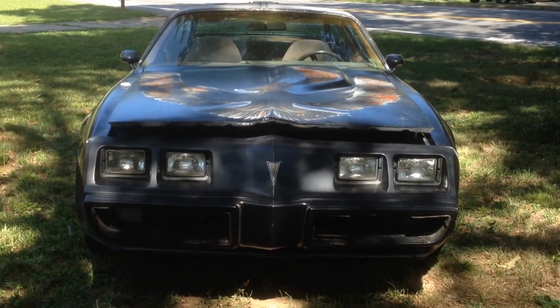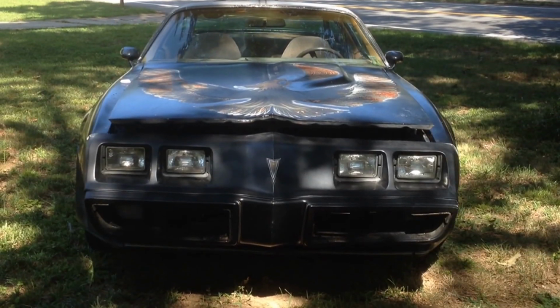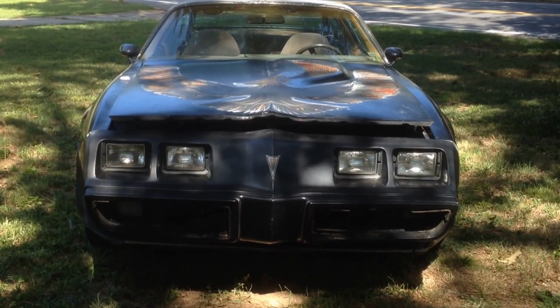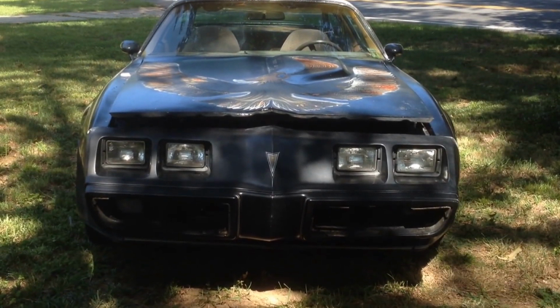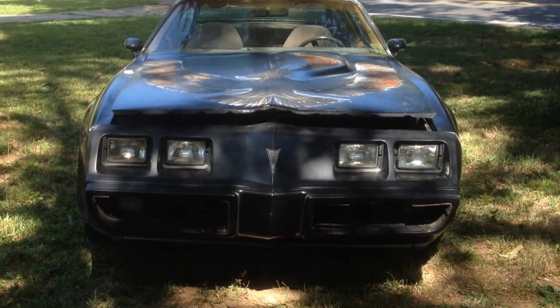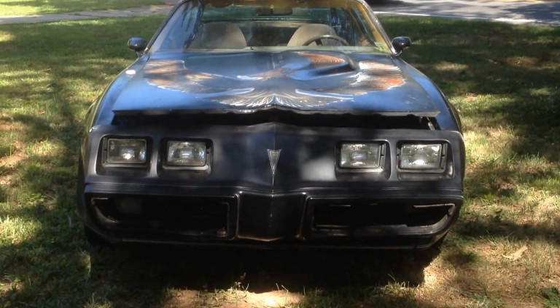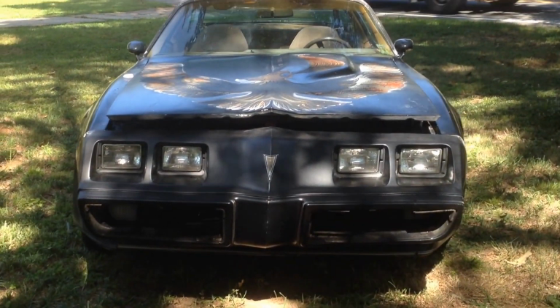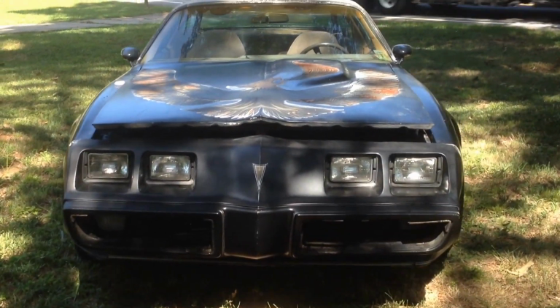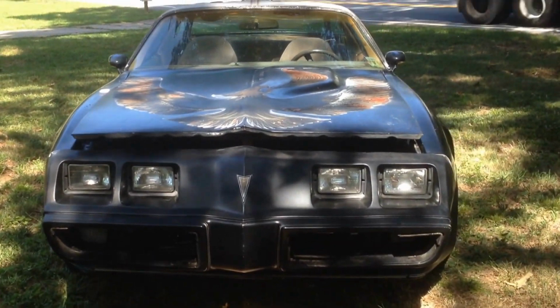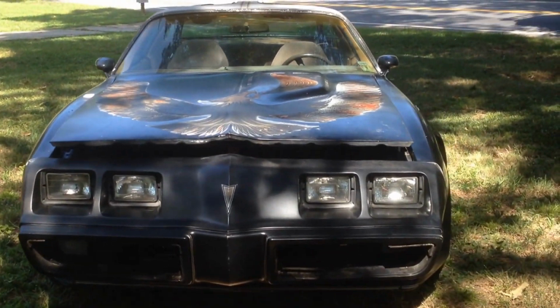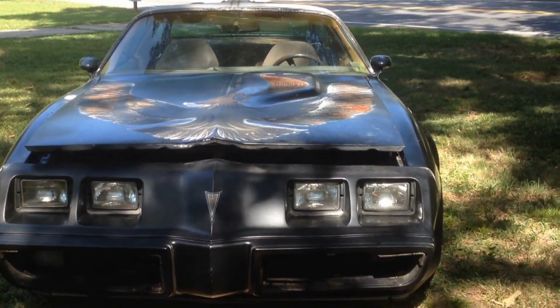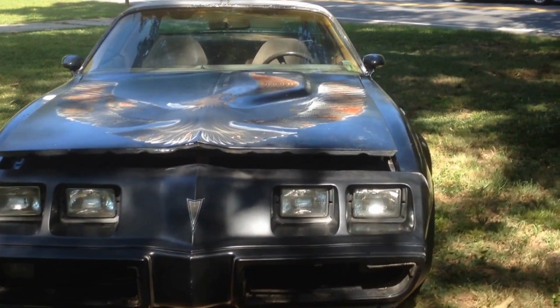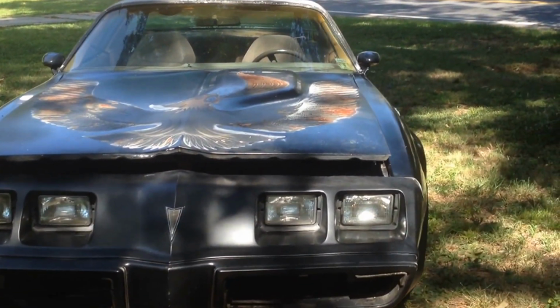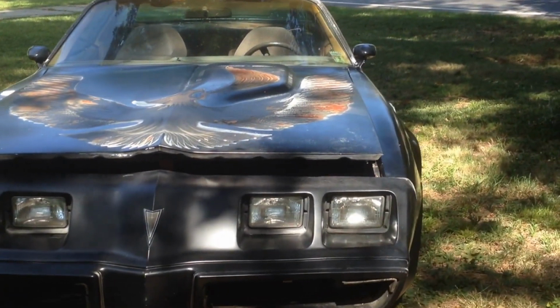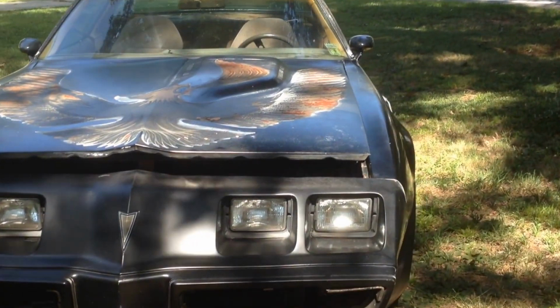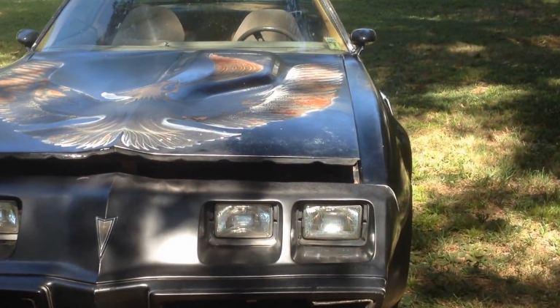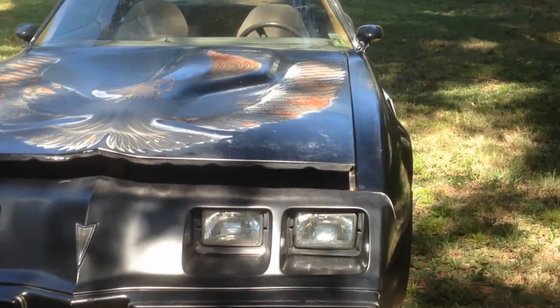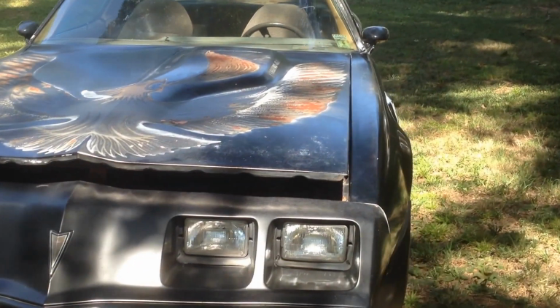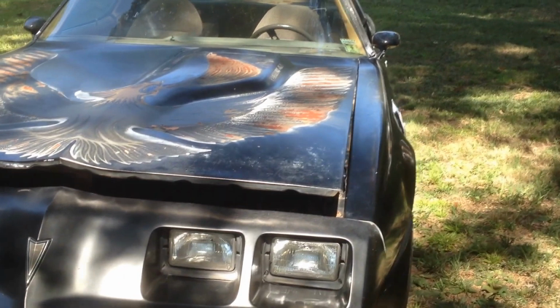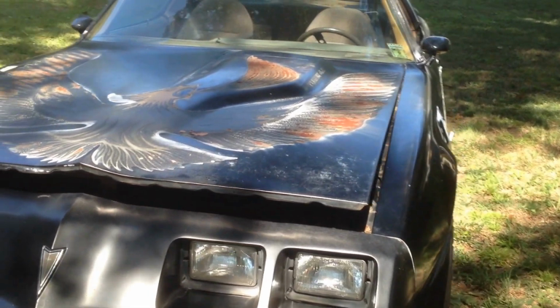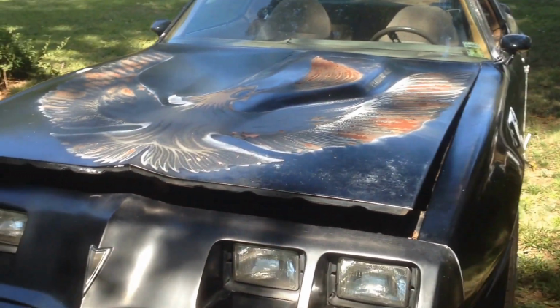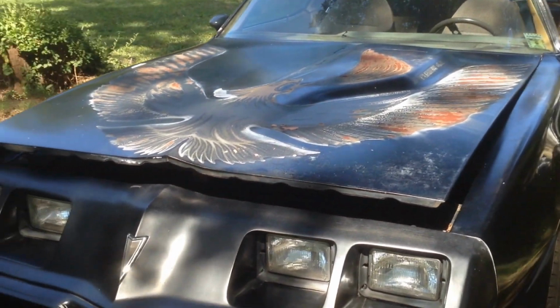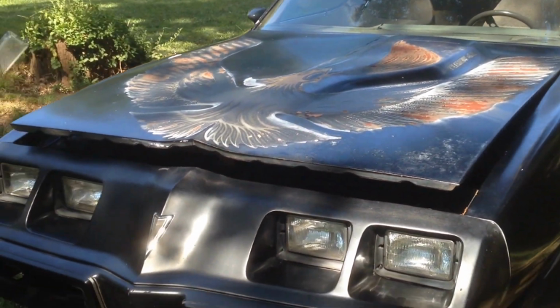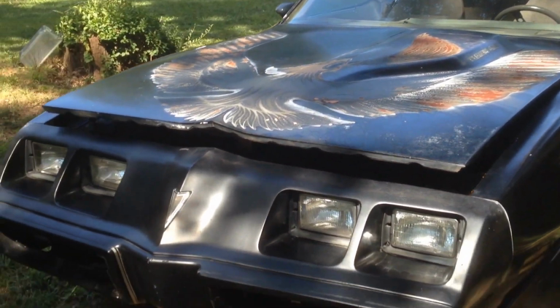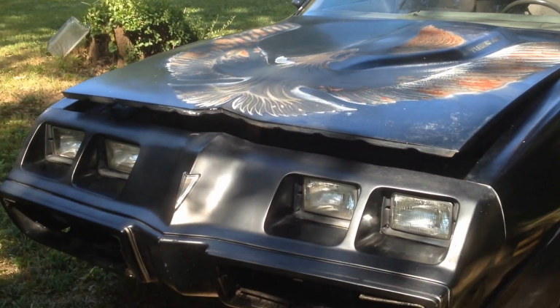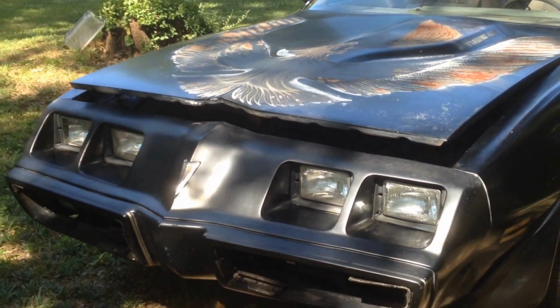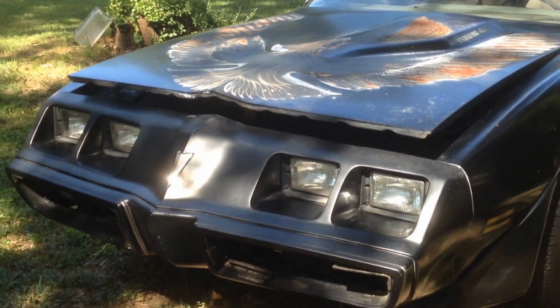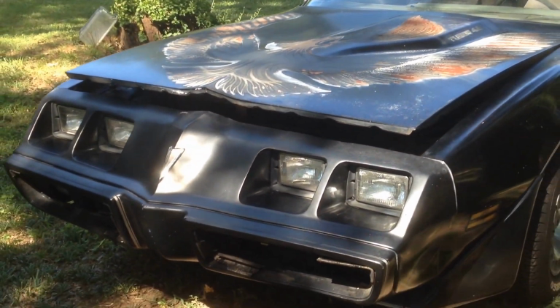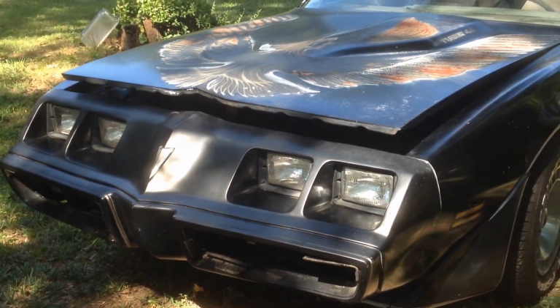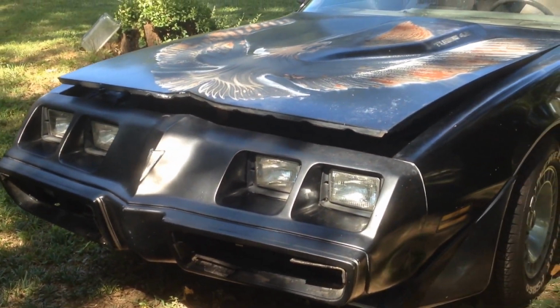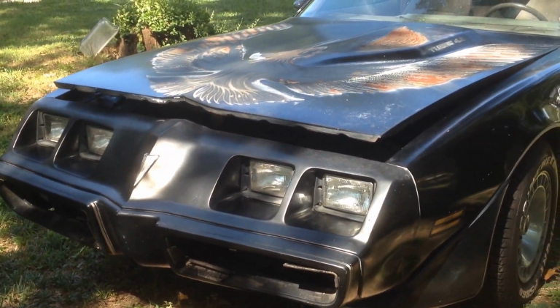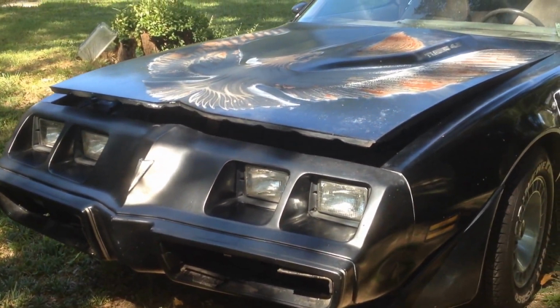Hey, this is Mitch from the Trans Am Lovers page. I've been asked several times to do a video of my car.